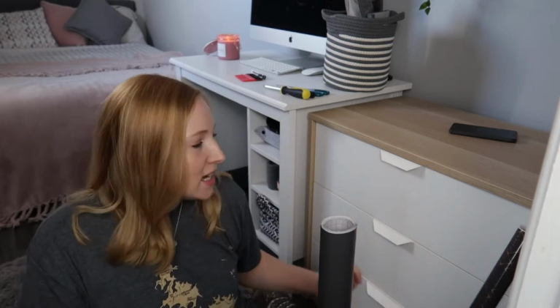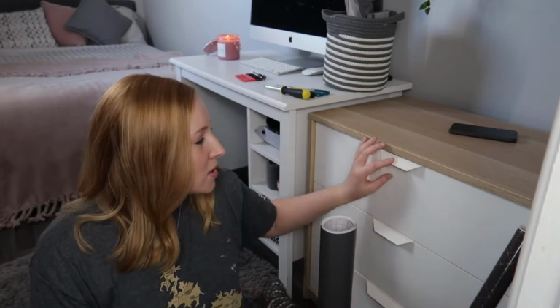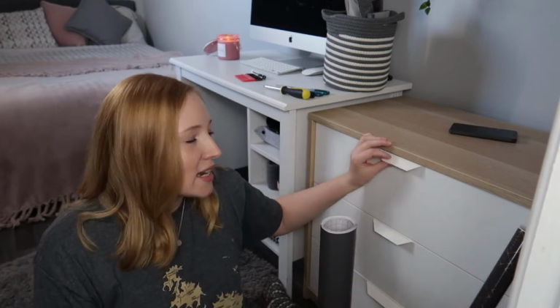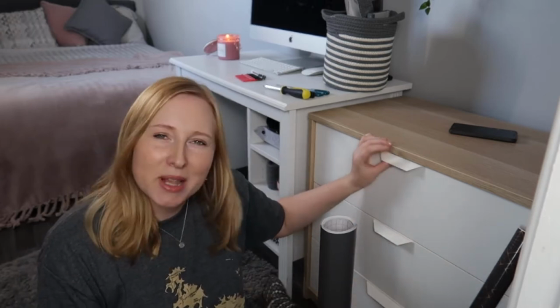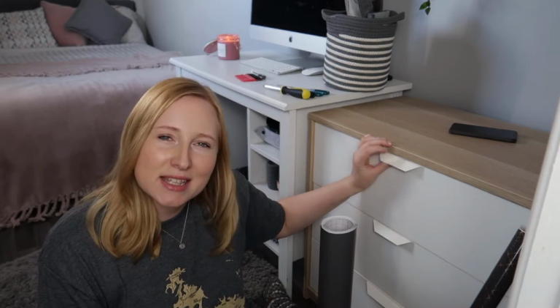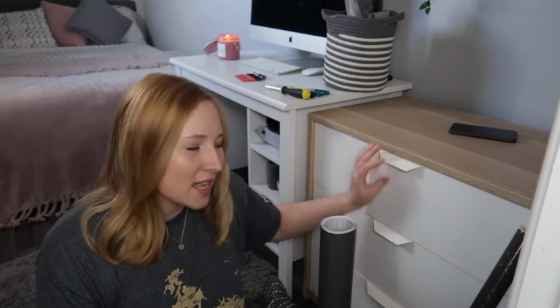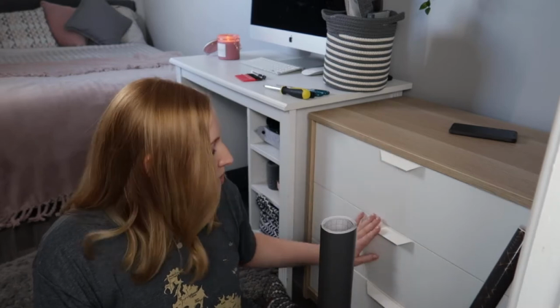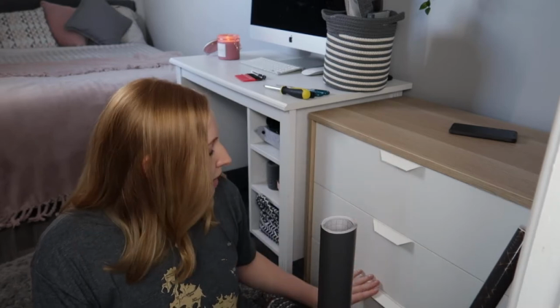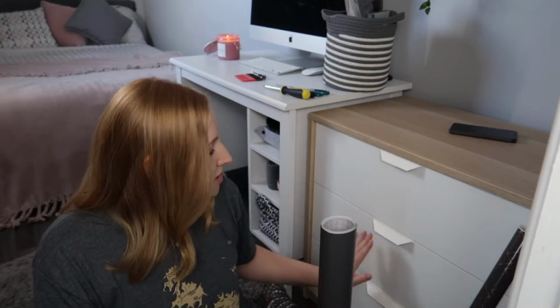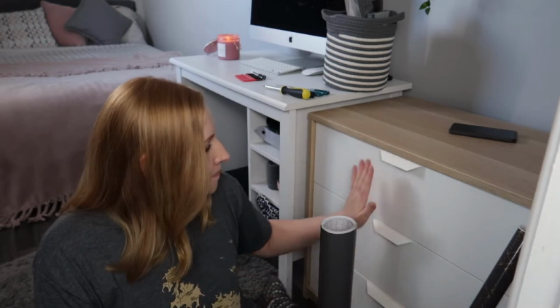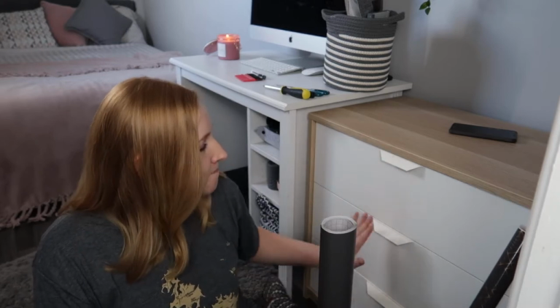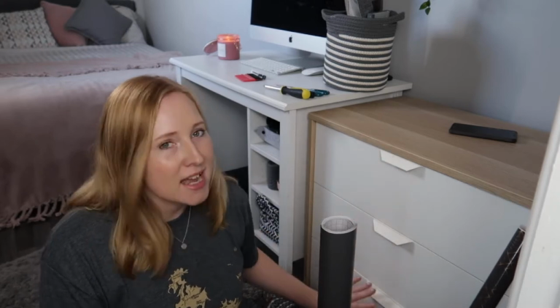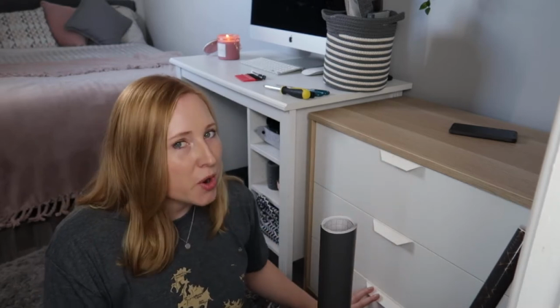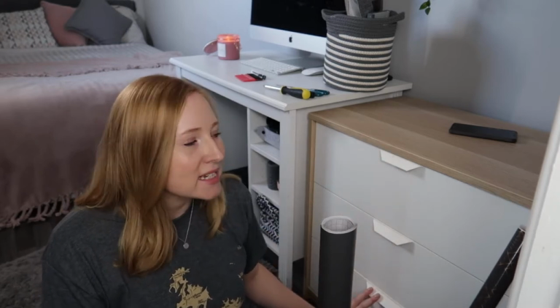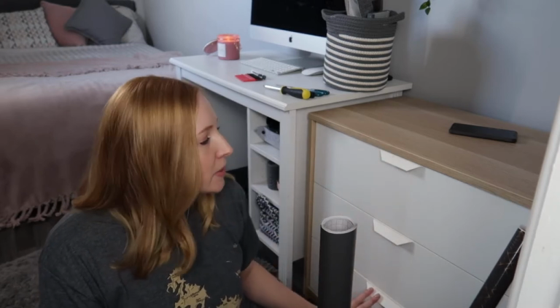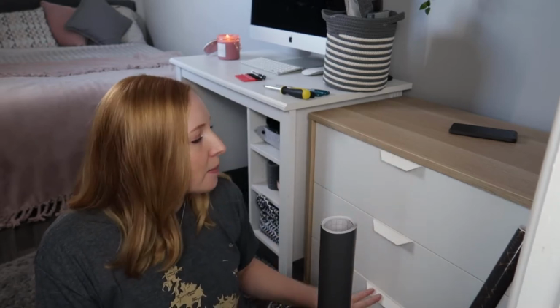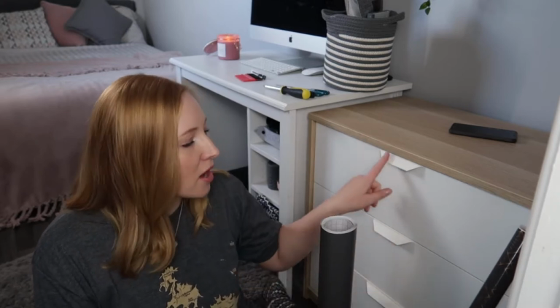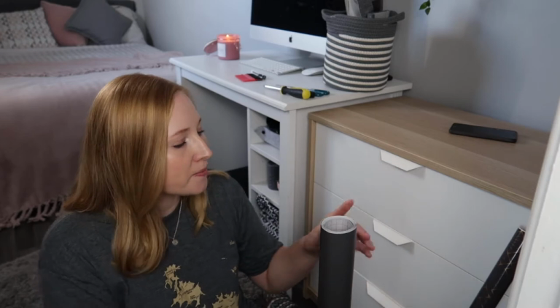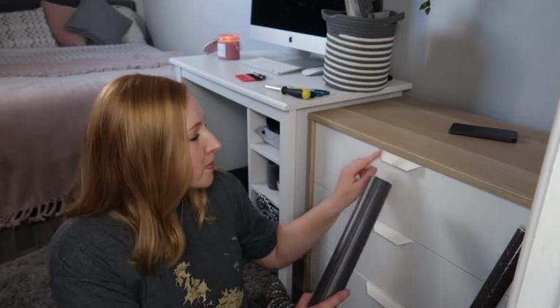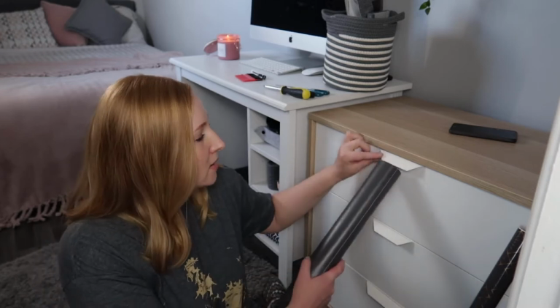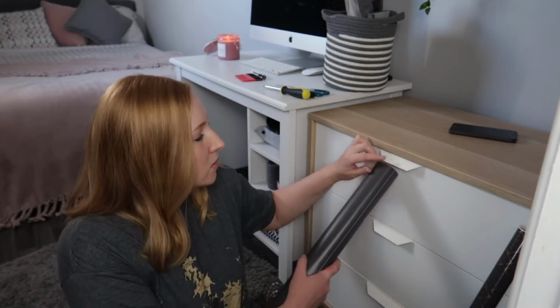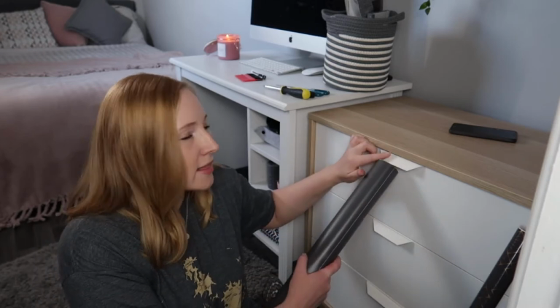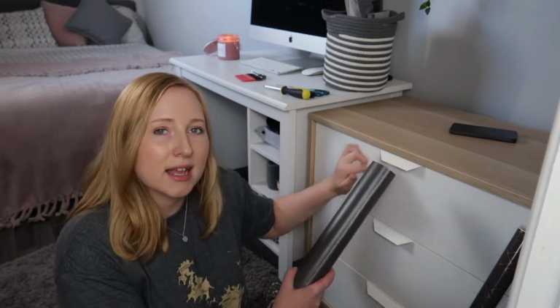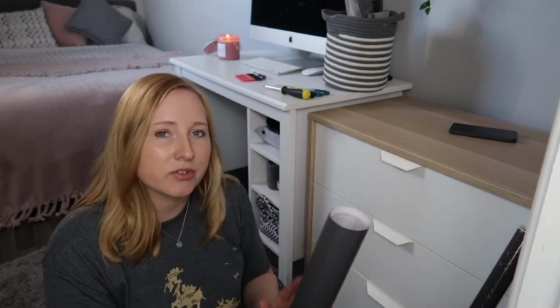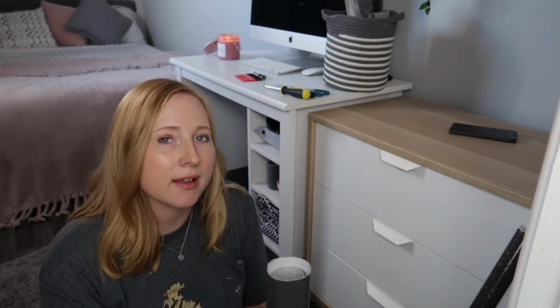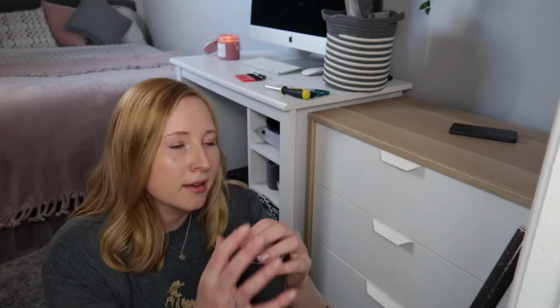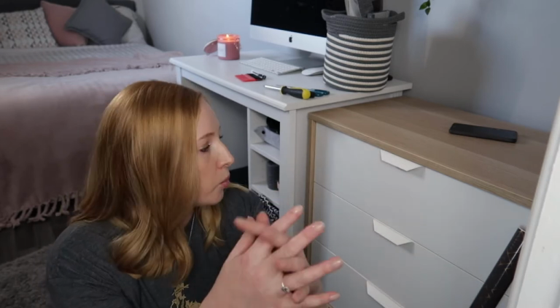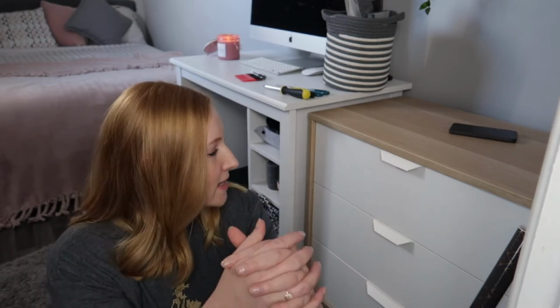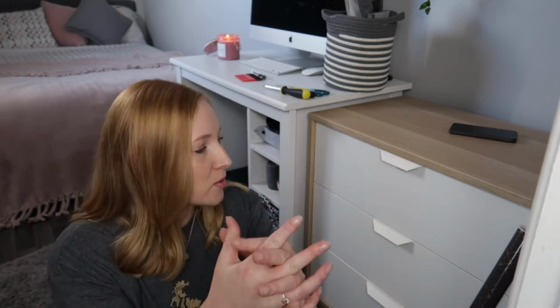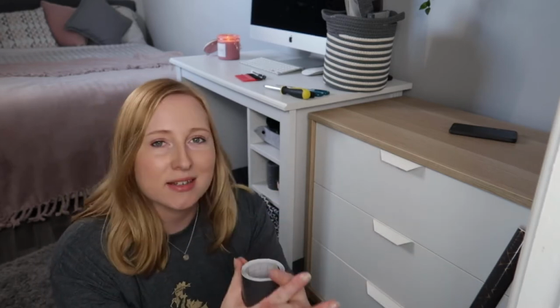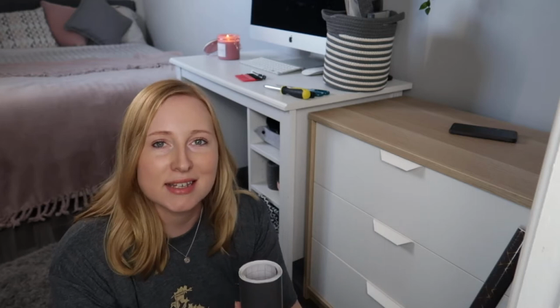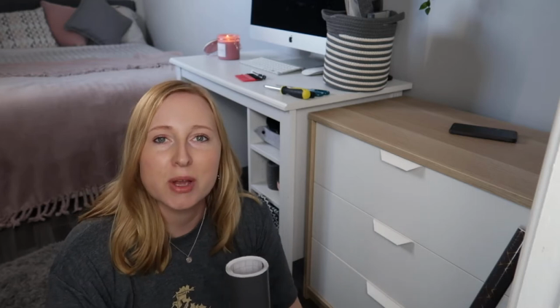I was debating replacing these little handles as well, but I don't know yet. I might just cover up the little handles in this and kind of incorporate it so the white doesn't stand out too much.